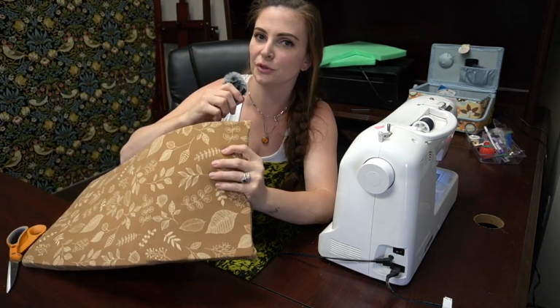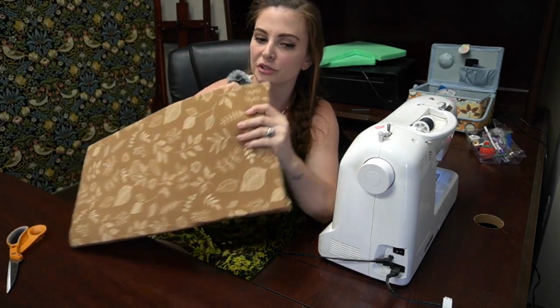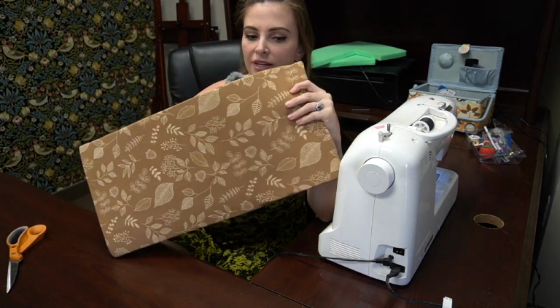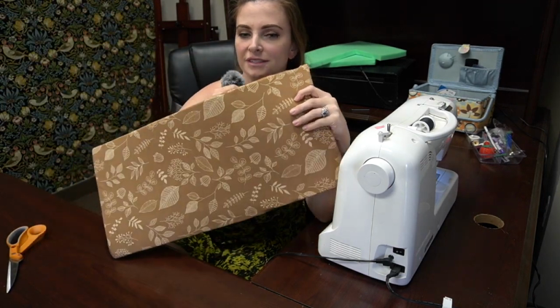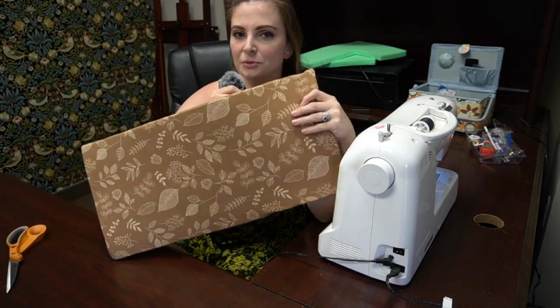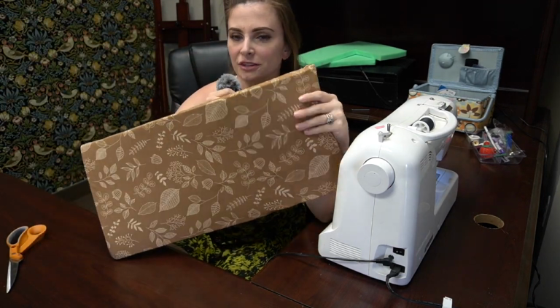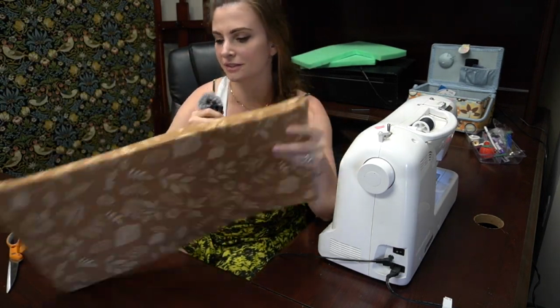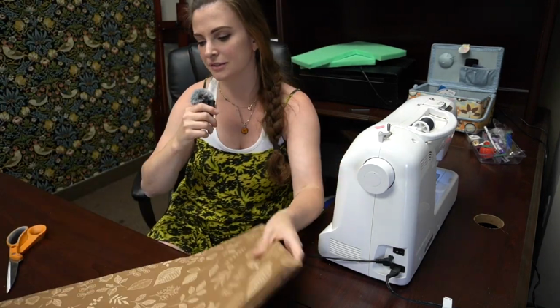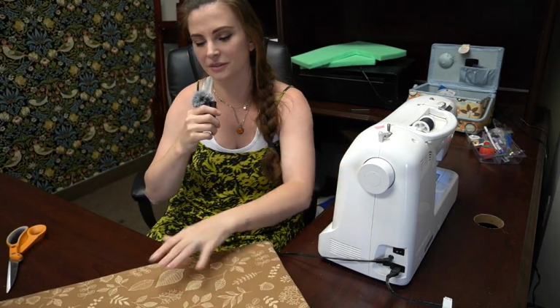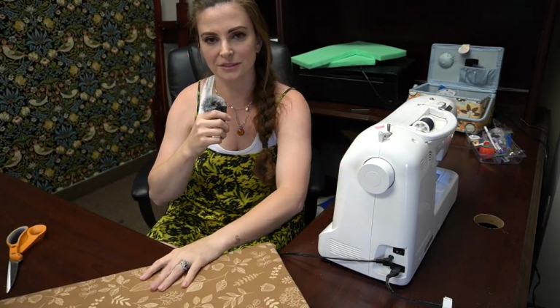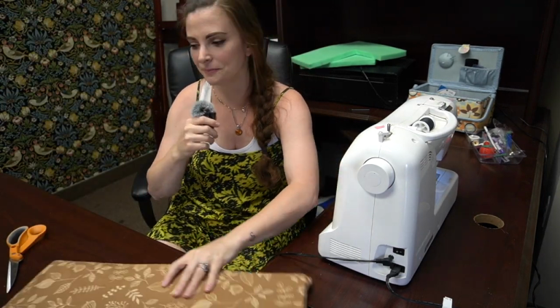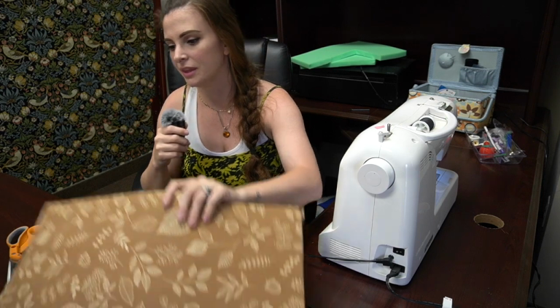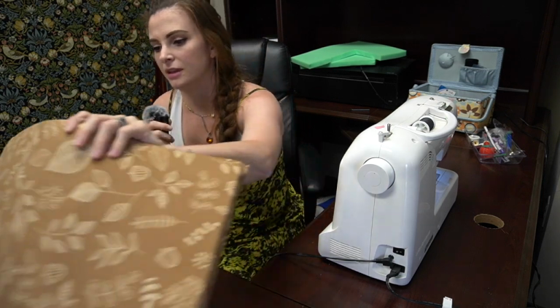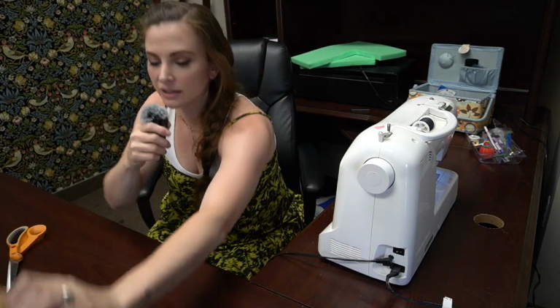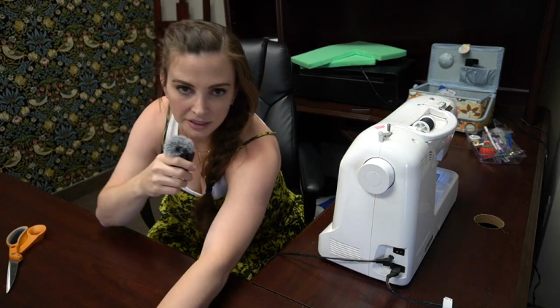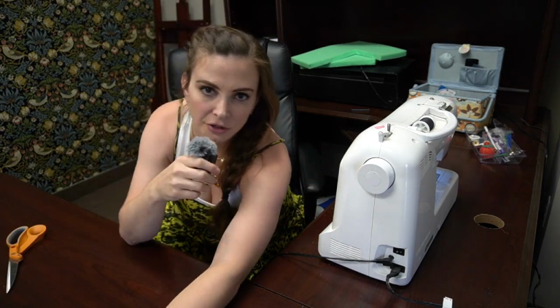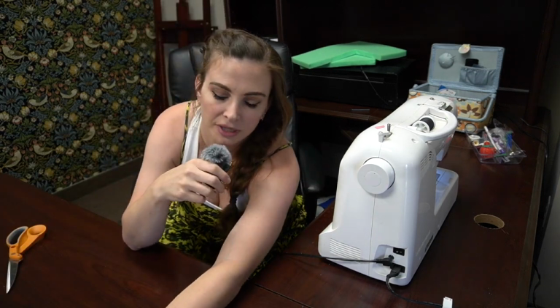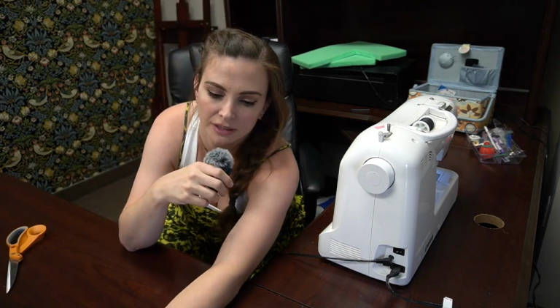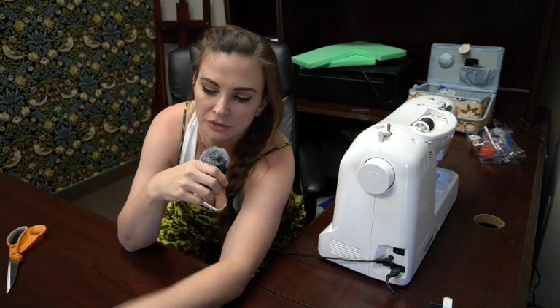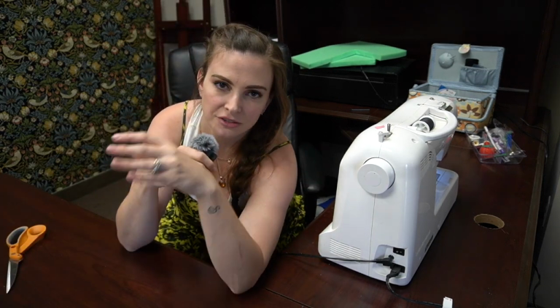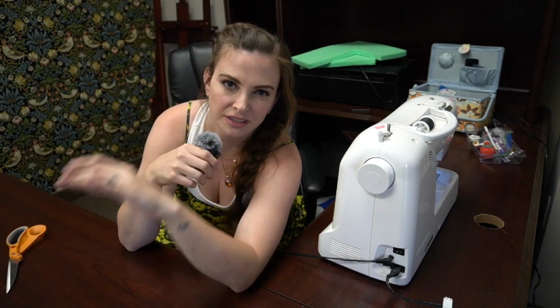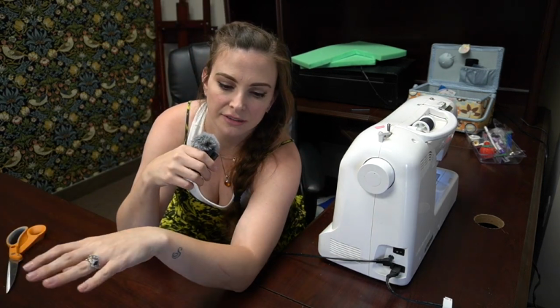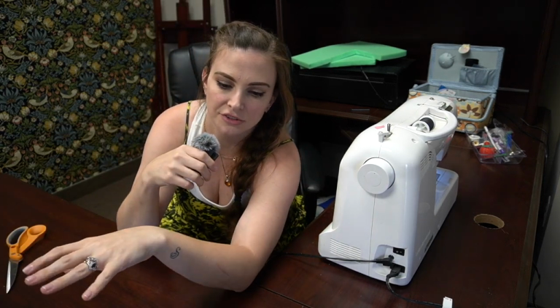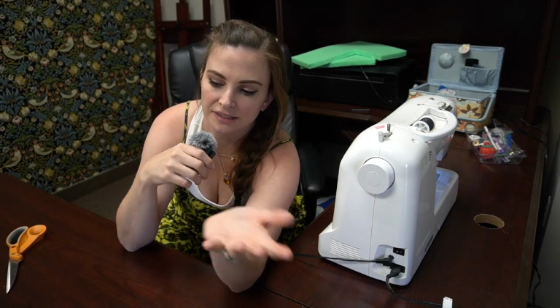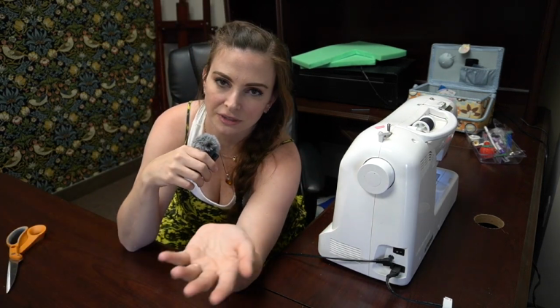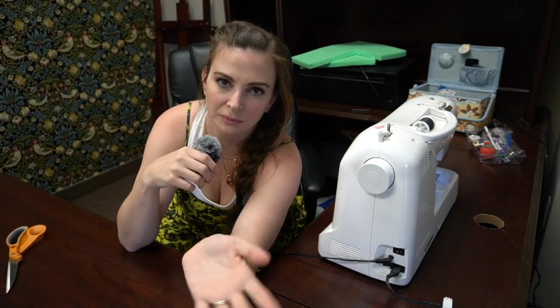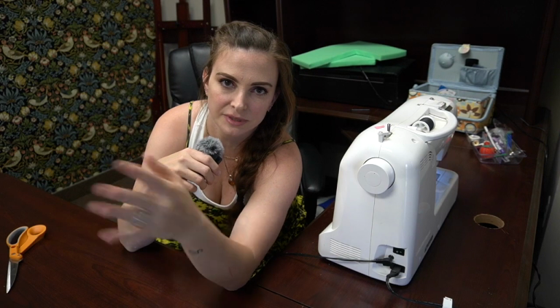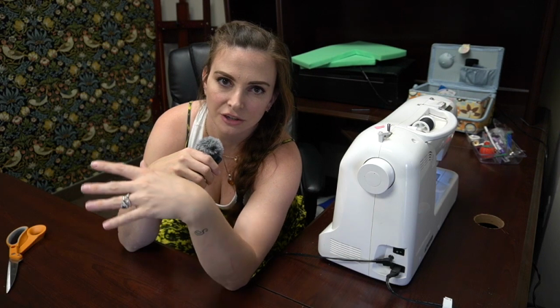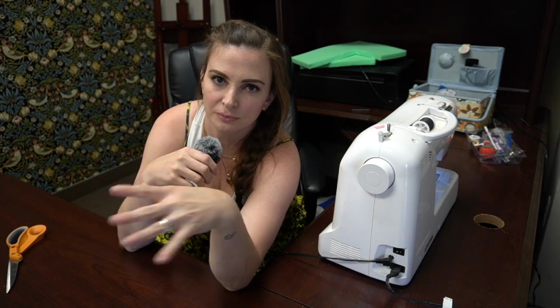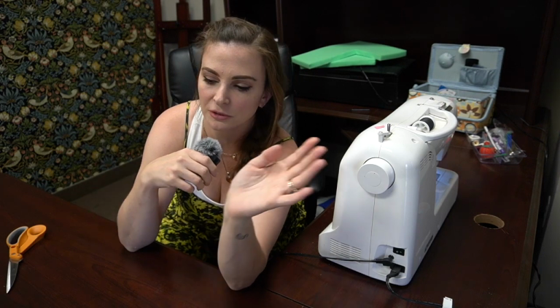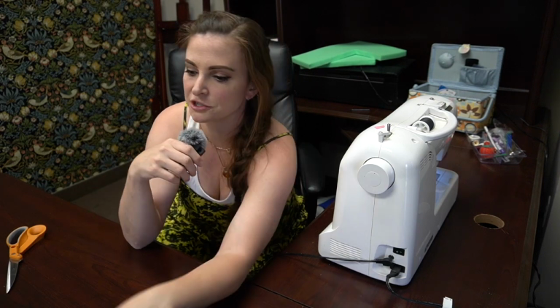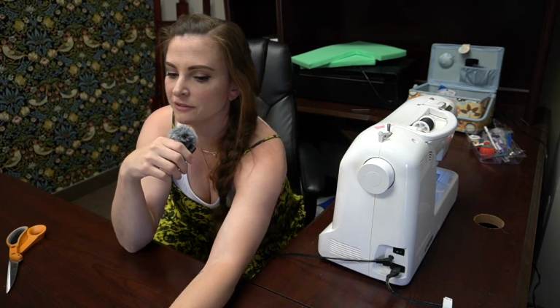Cute little cushion now and it's super soft. I left the end open kind of like a pillowcase and just tucked it in, in case I want to take it off and pop it in the washer.